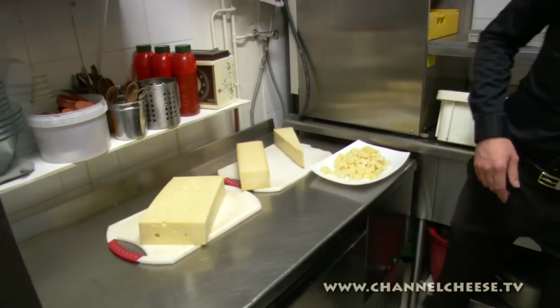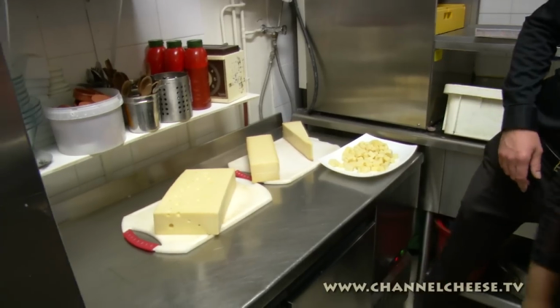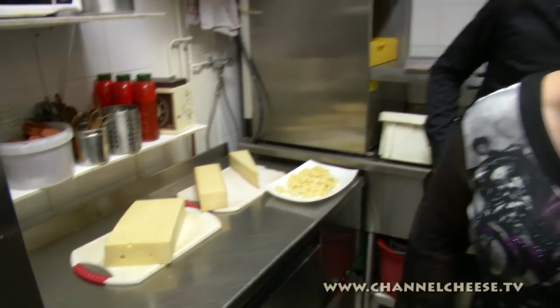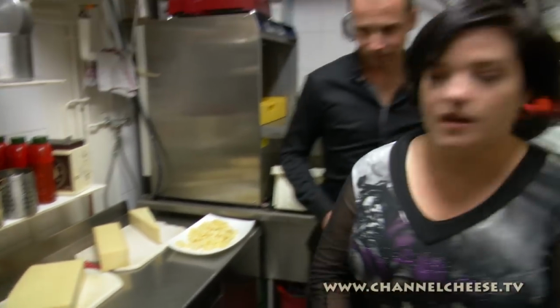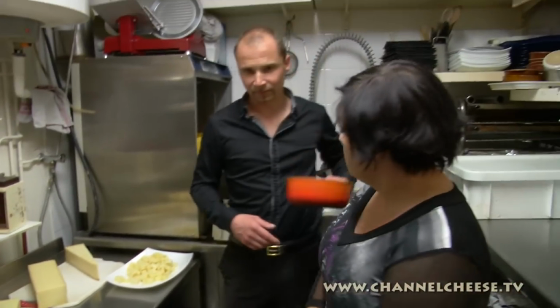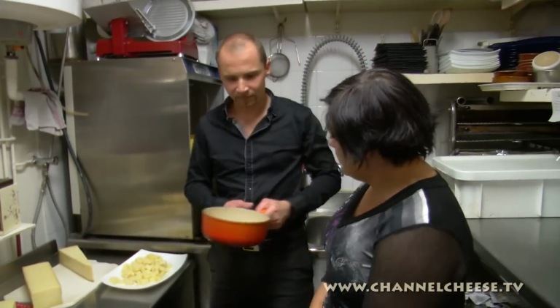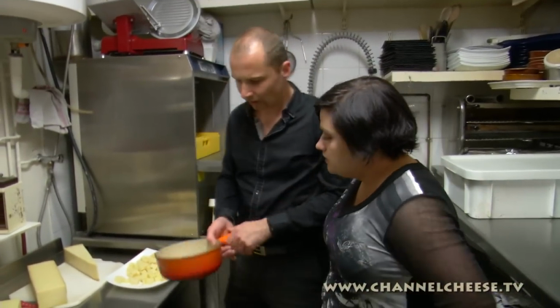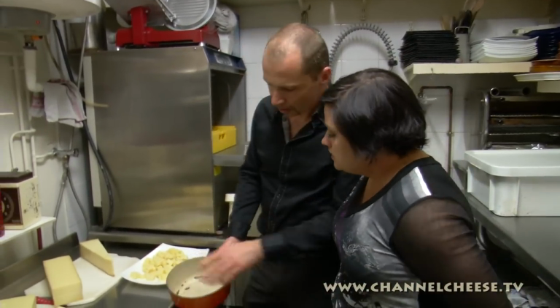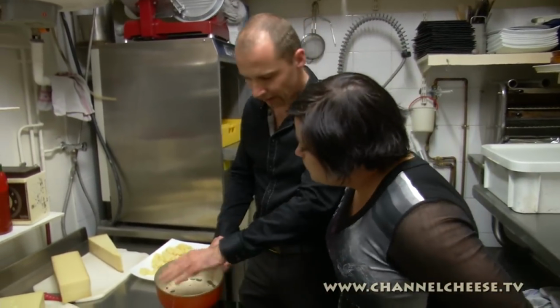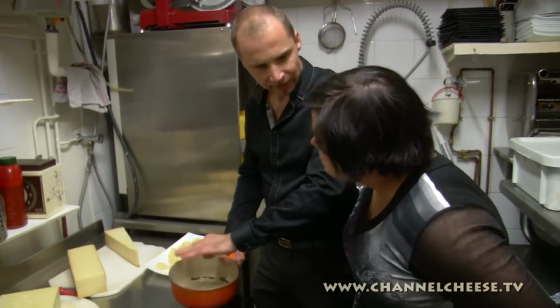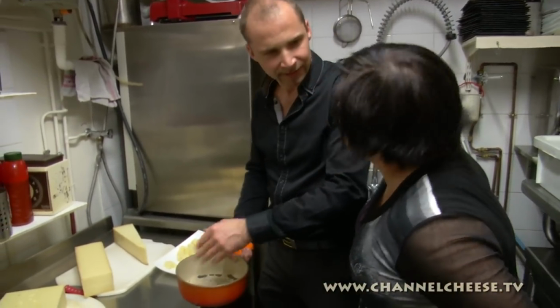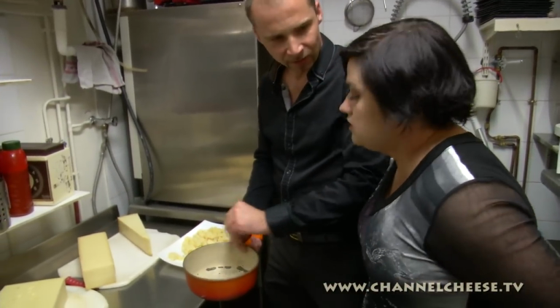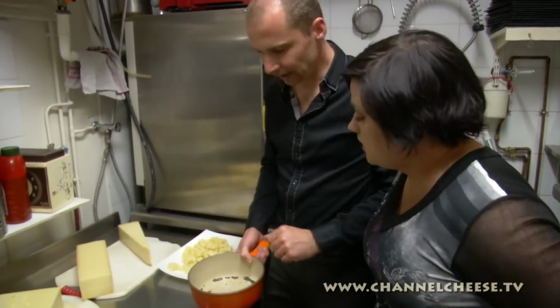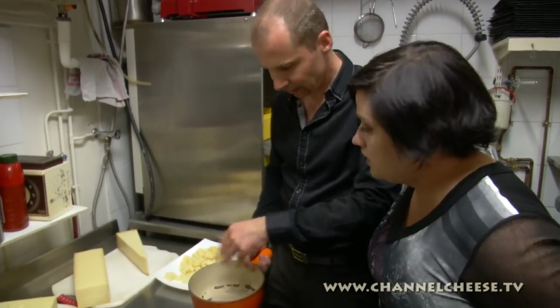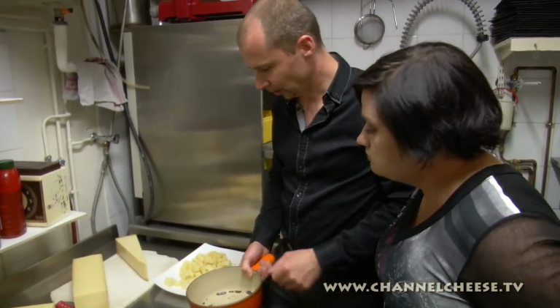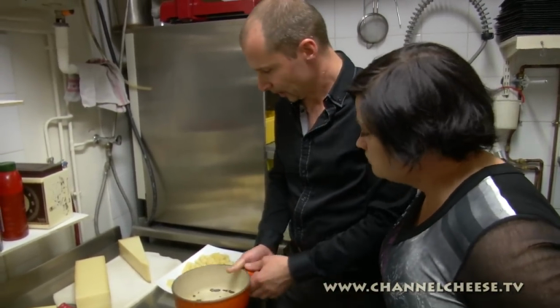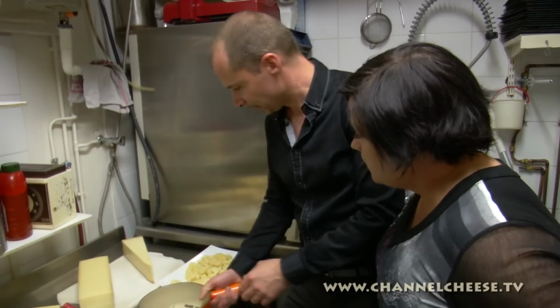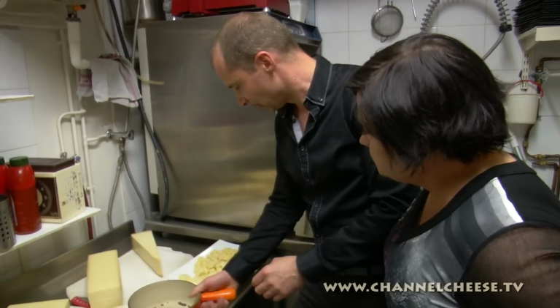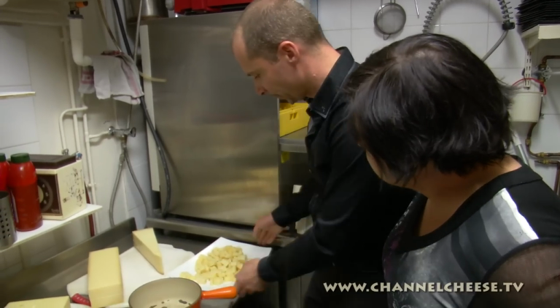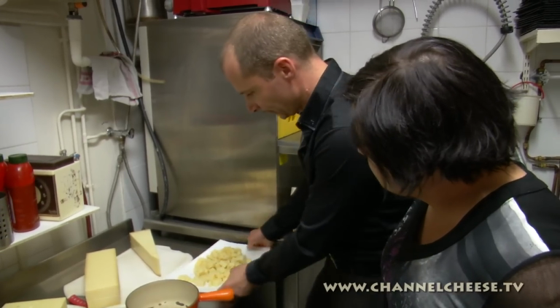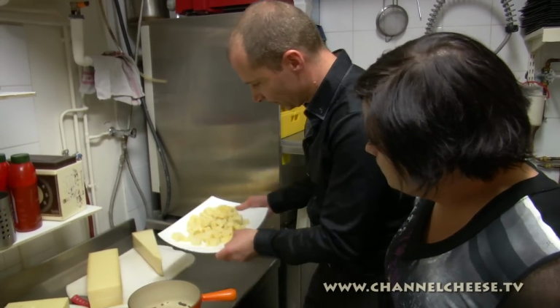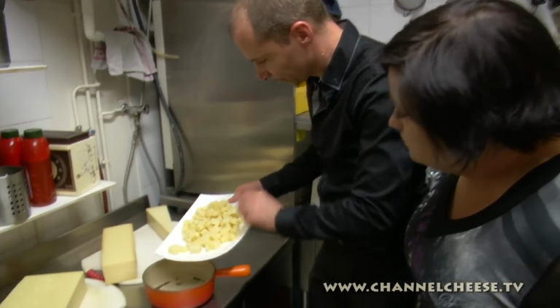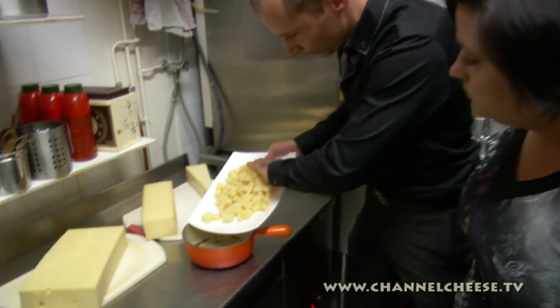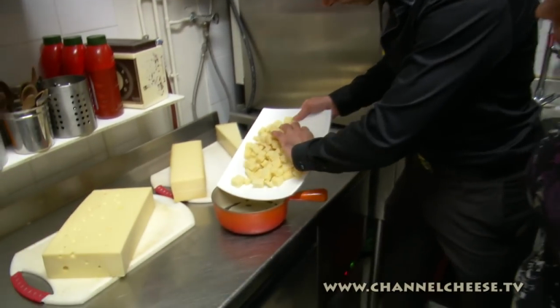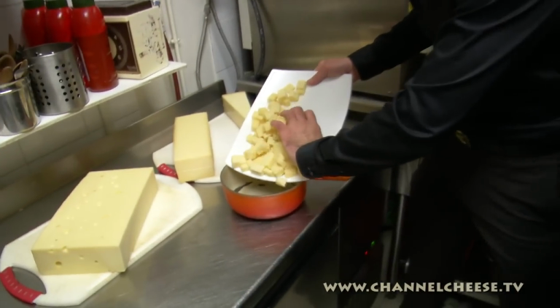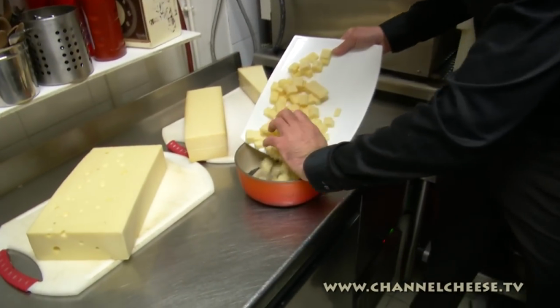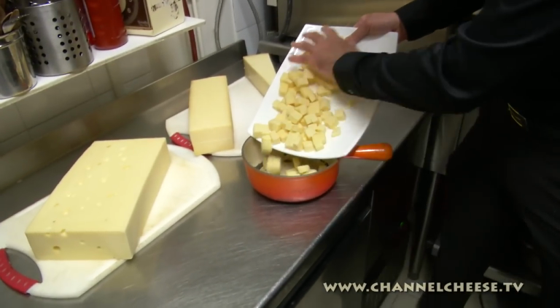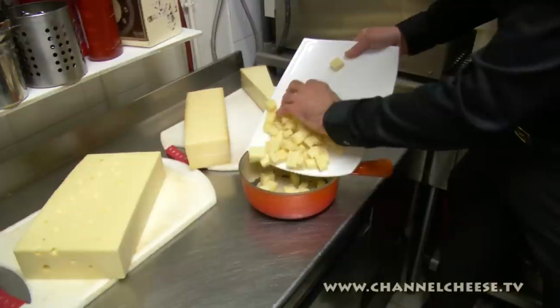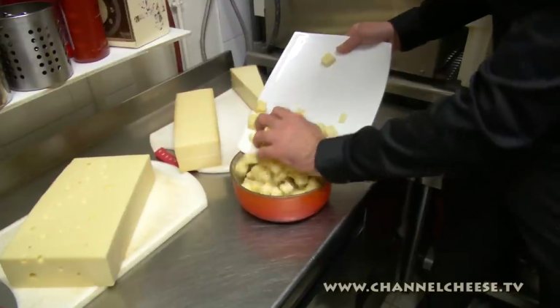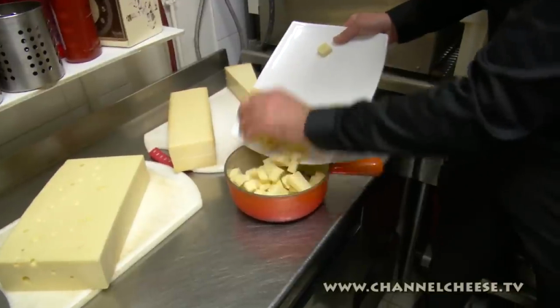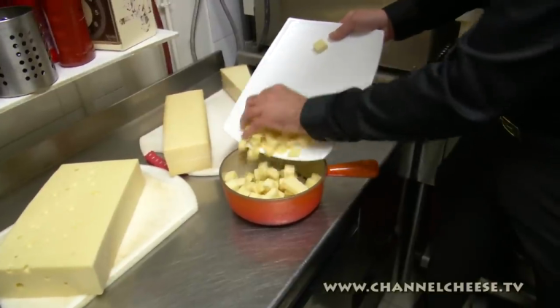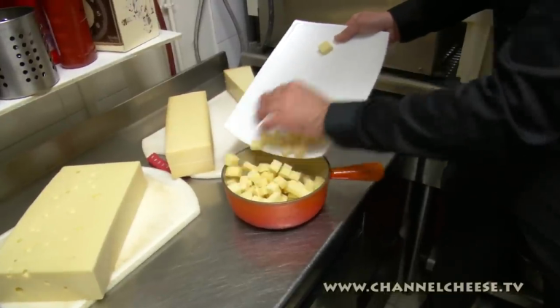We have garlic — we rub the inside of the pot with garlic. Then we put in some wine and some spice. Just the cheese for the moment, all right.